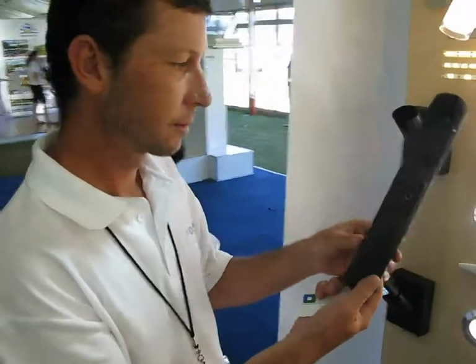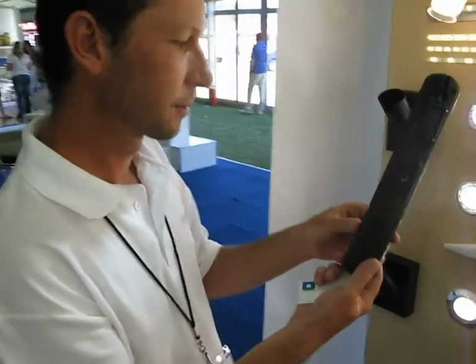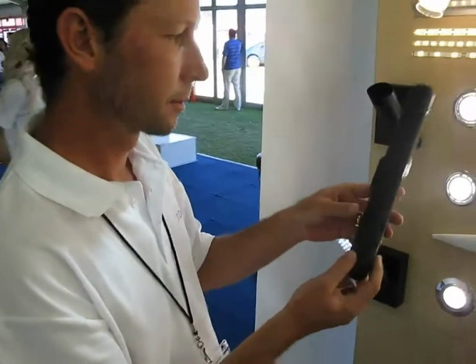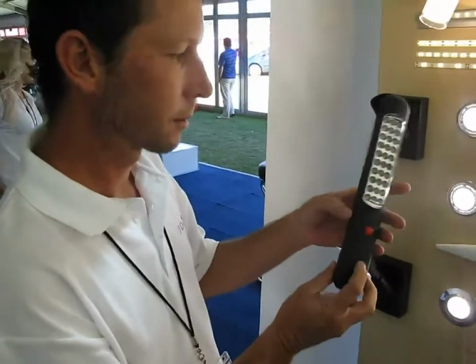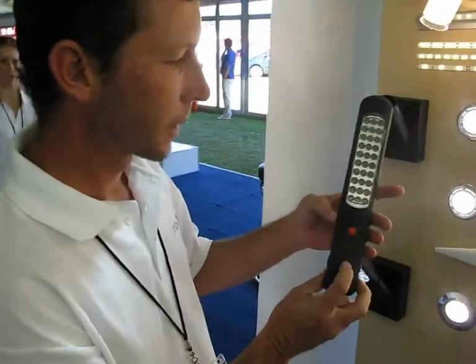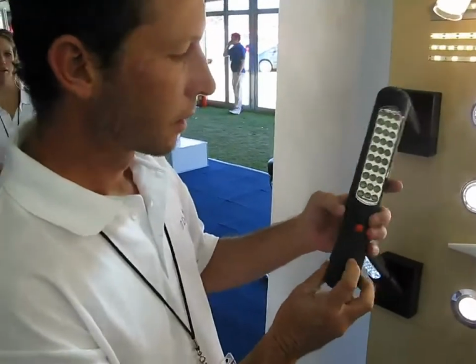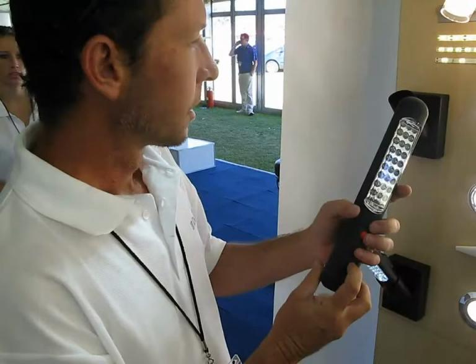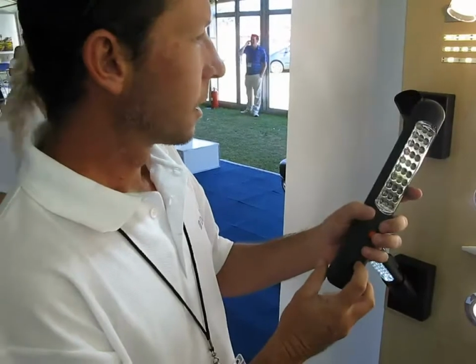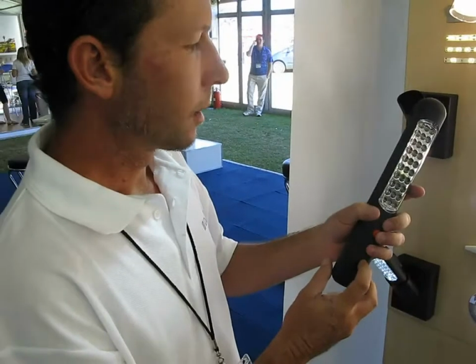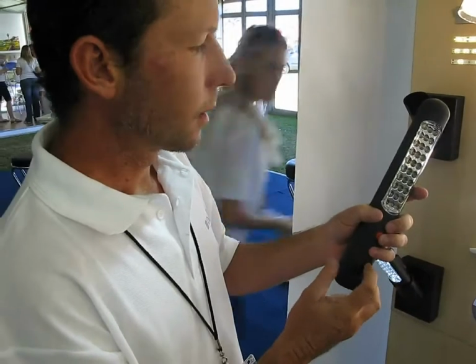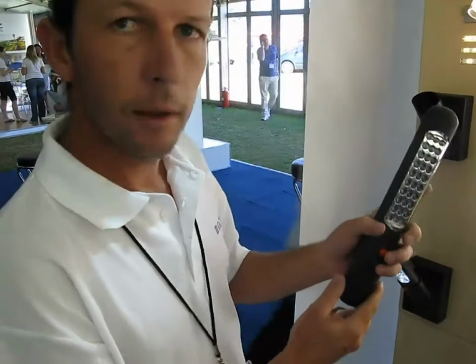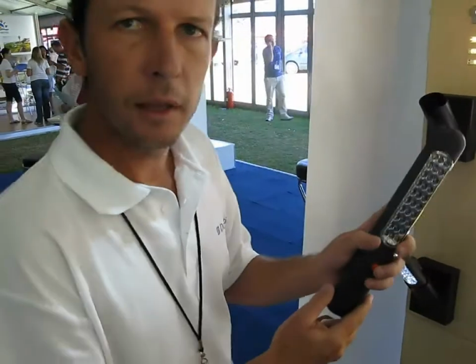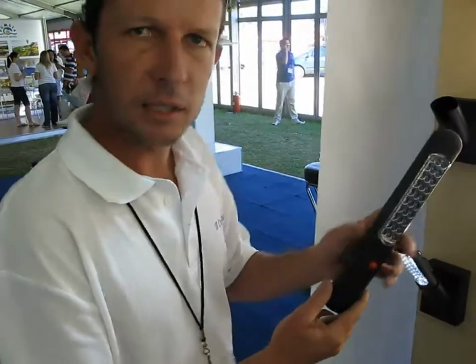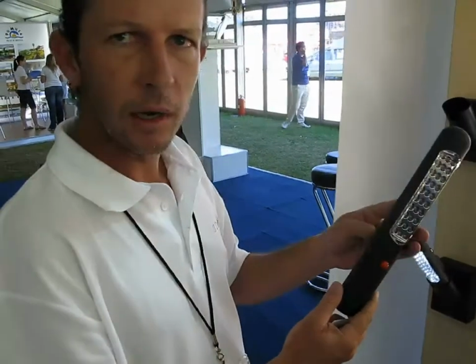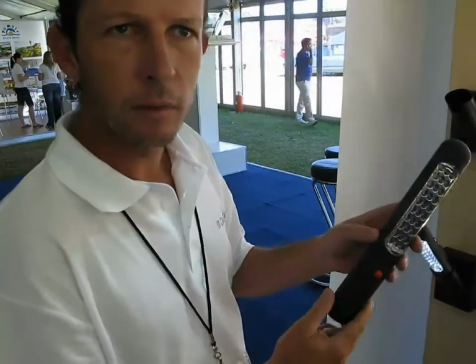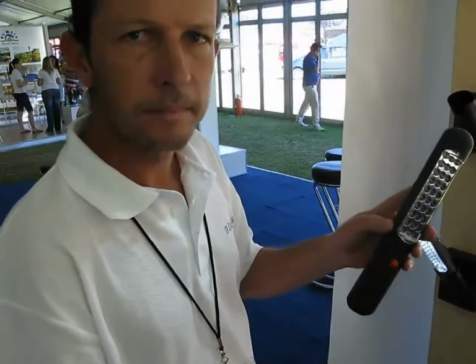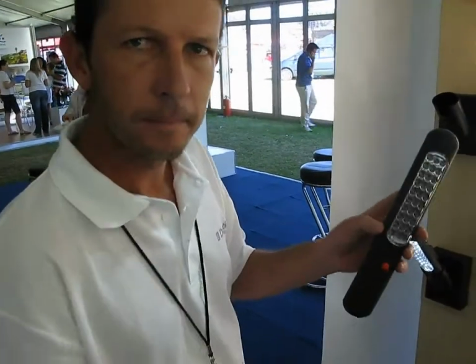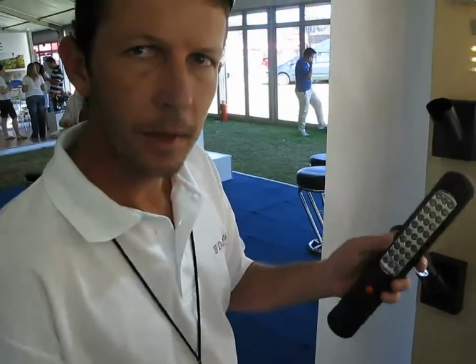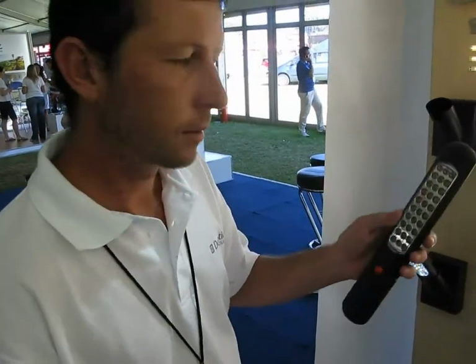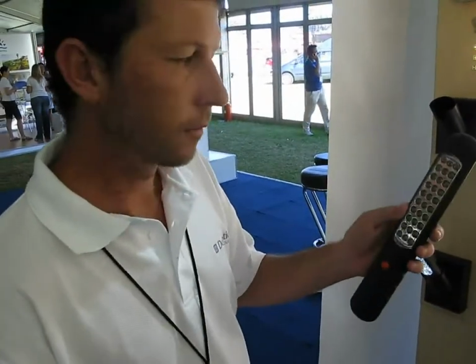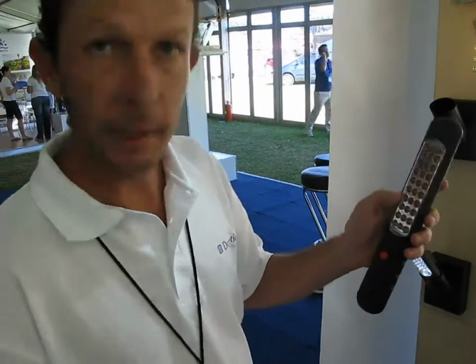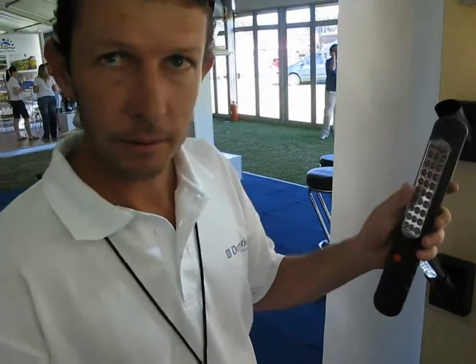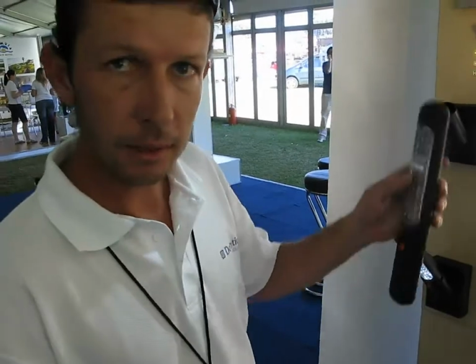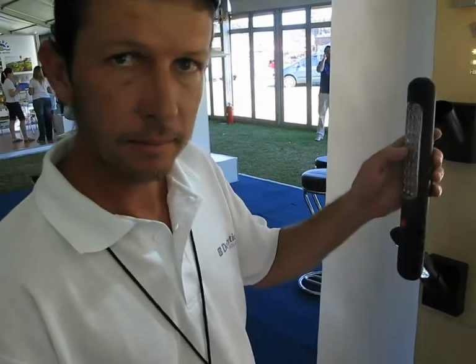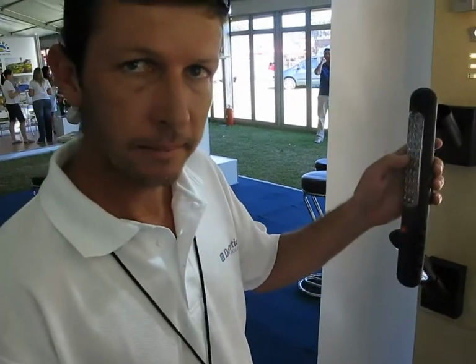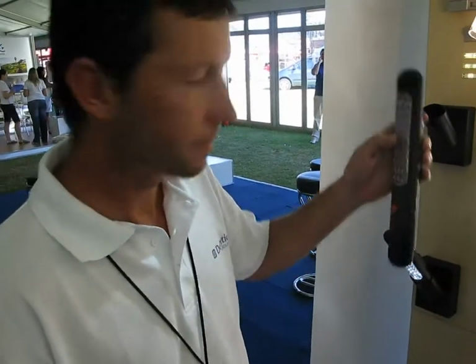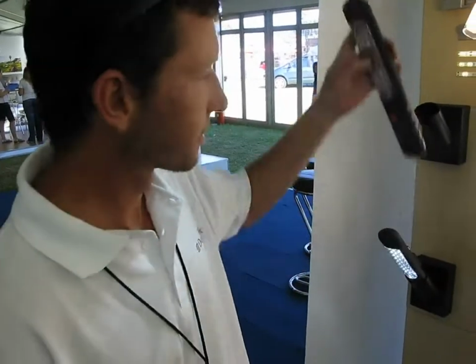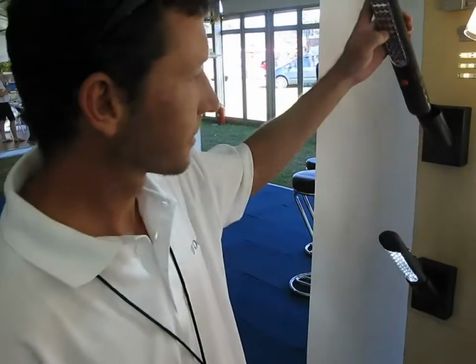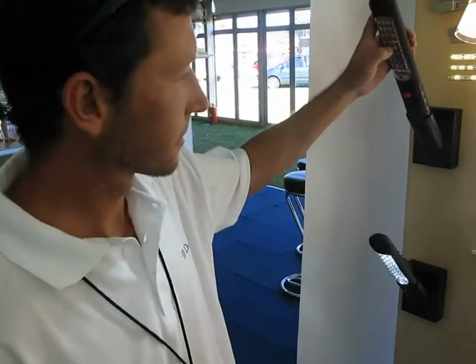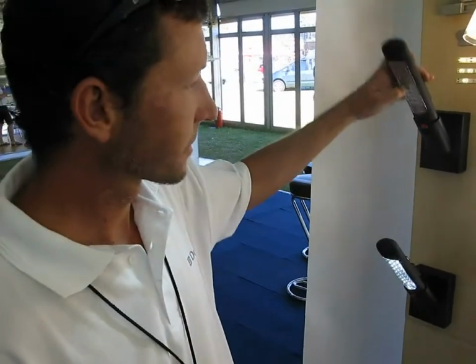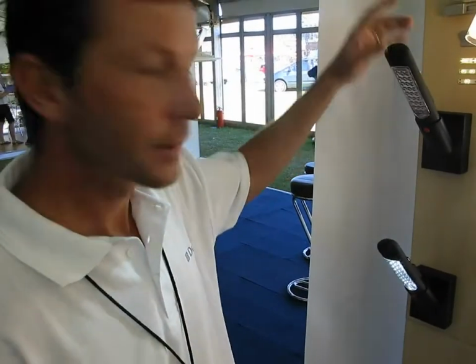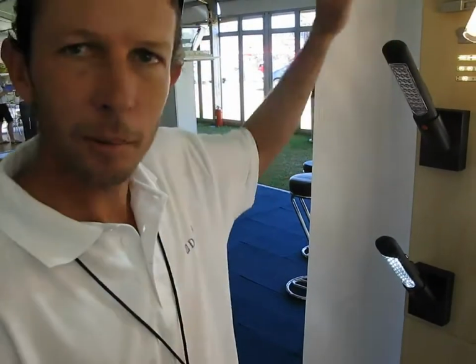So what is it called? It's like a caravan light. And it's from Dometic. Thanks very much. No problem. Cheers.